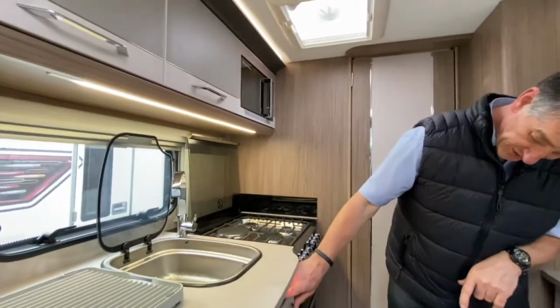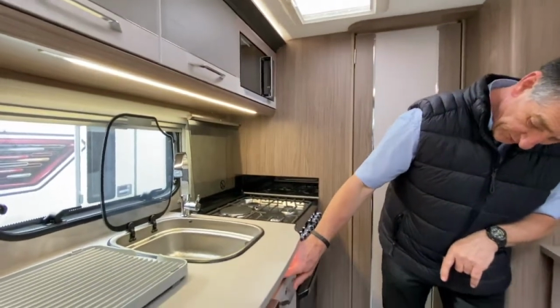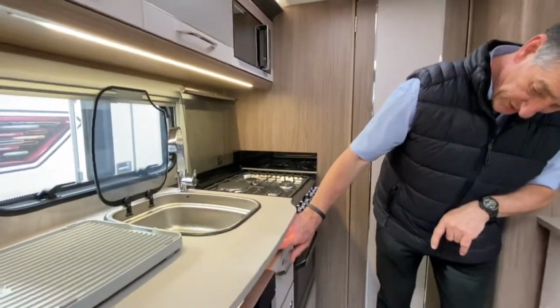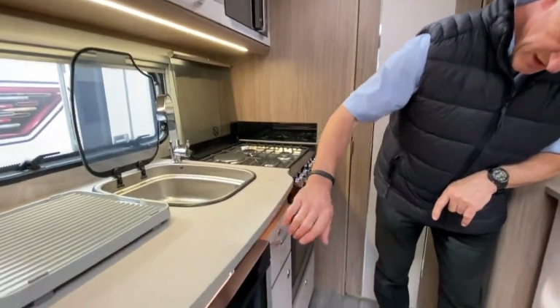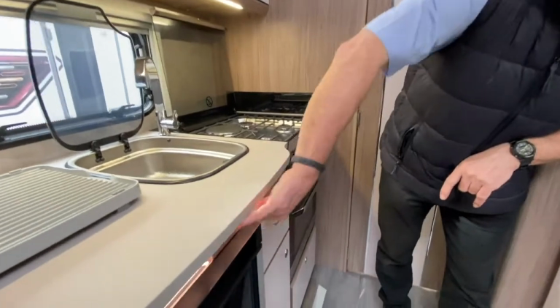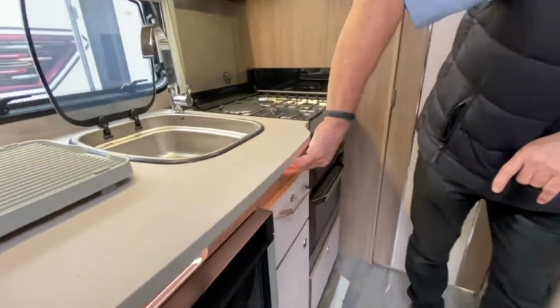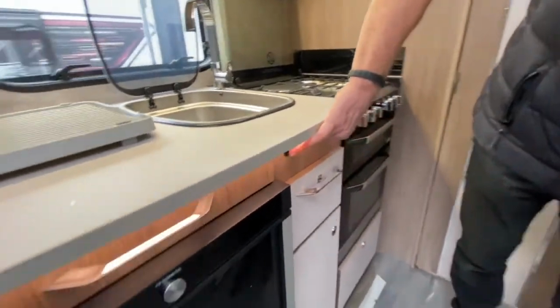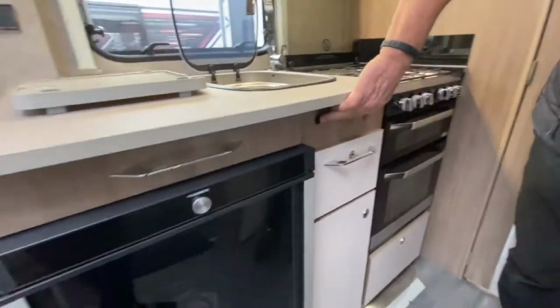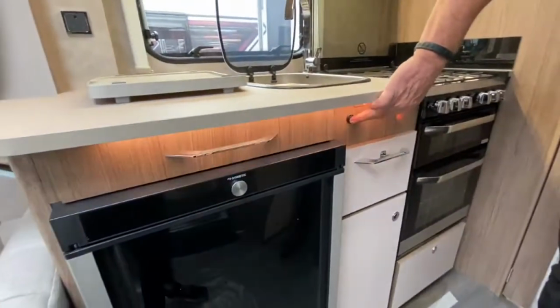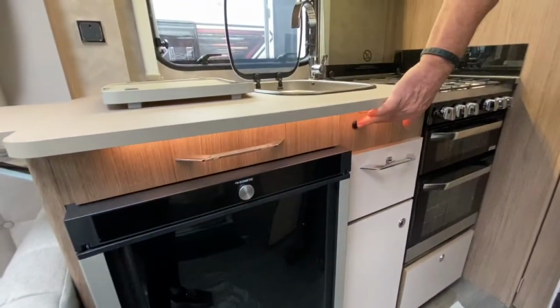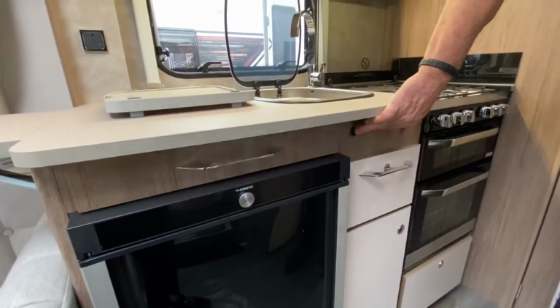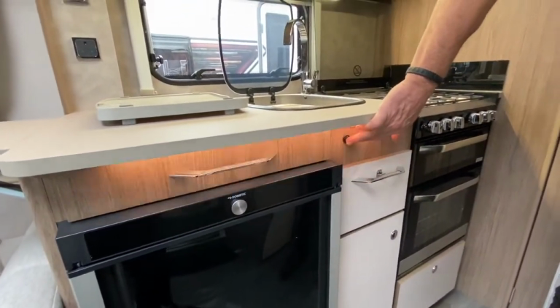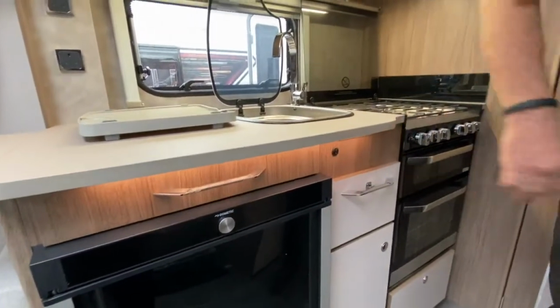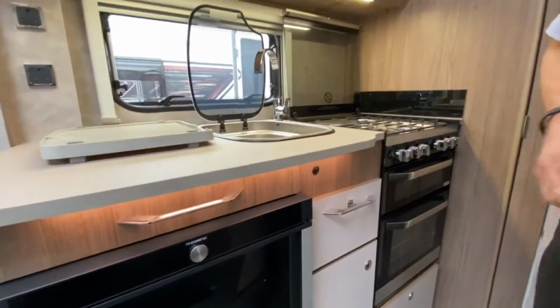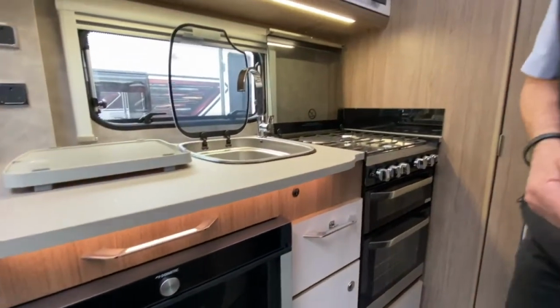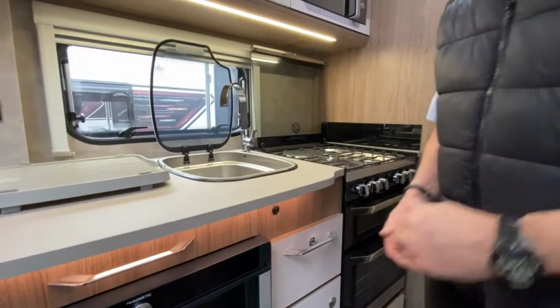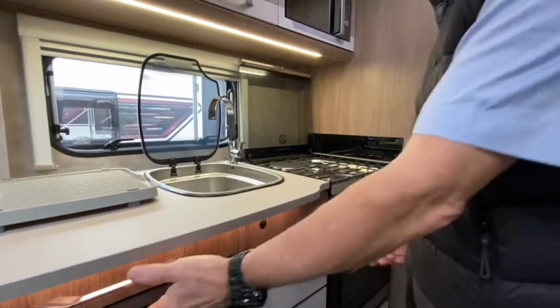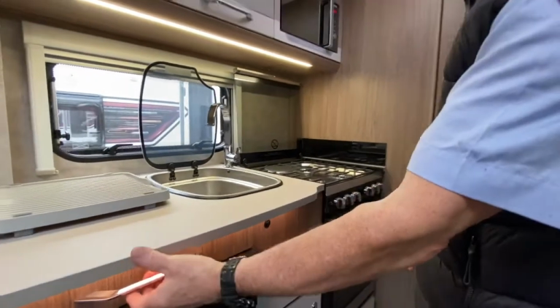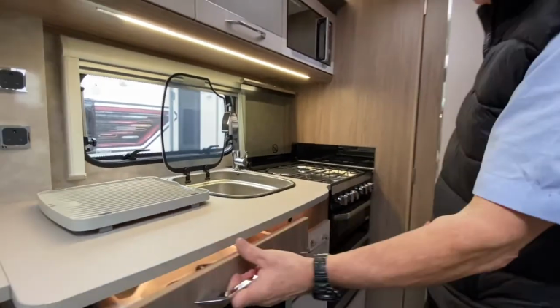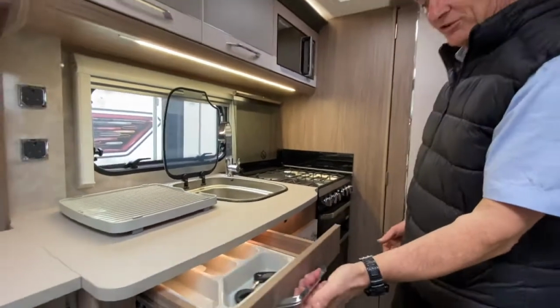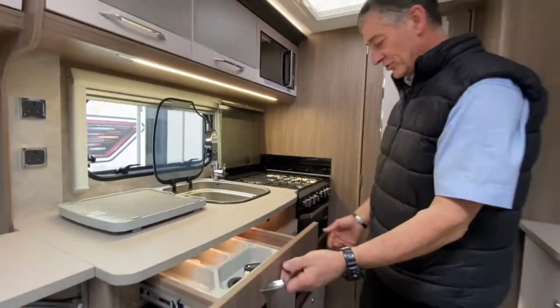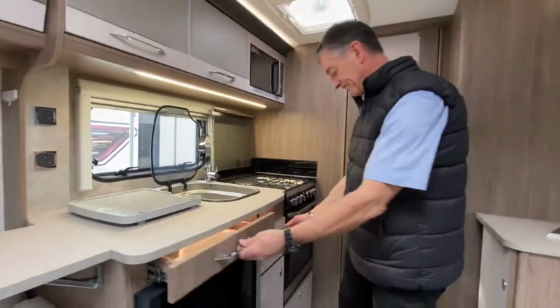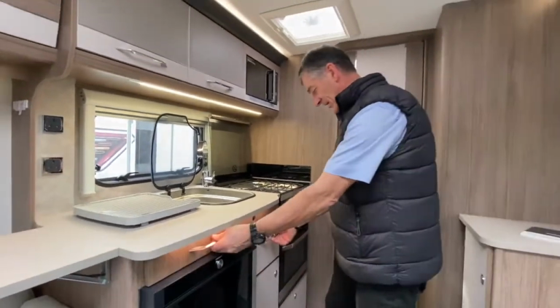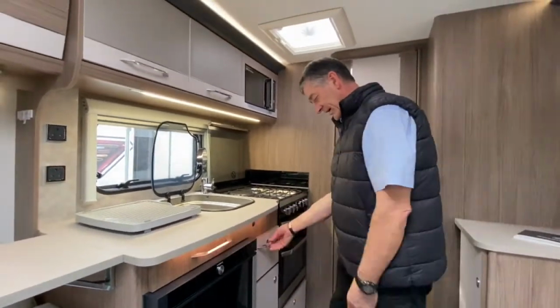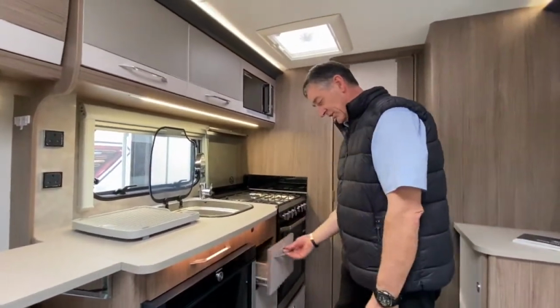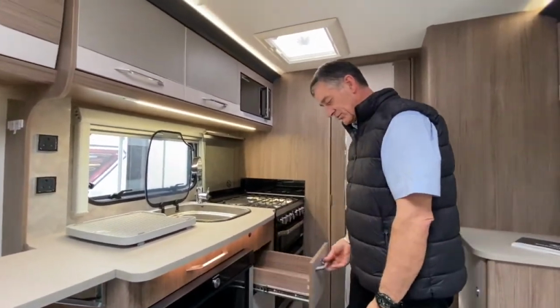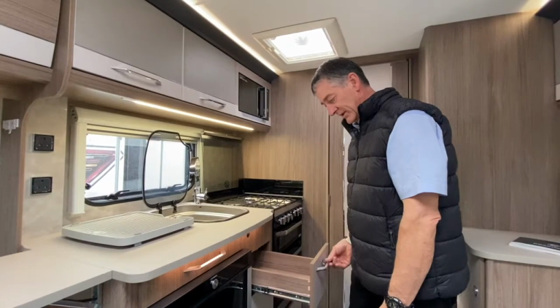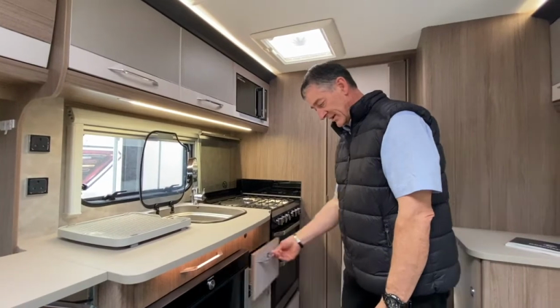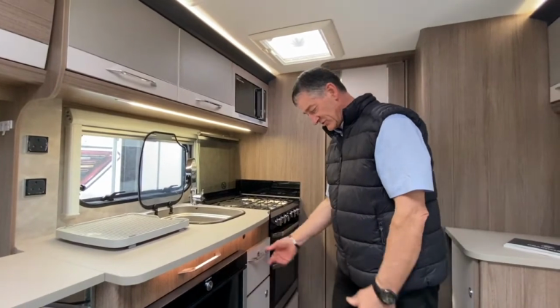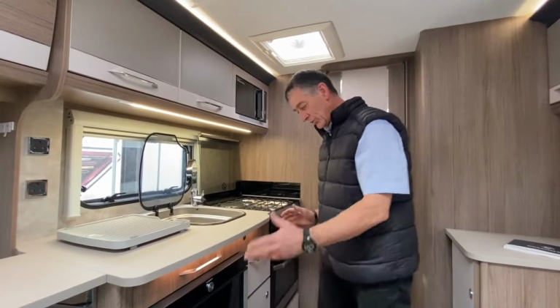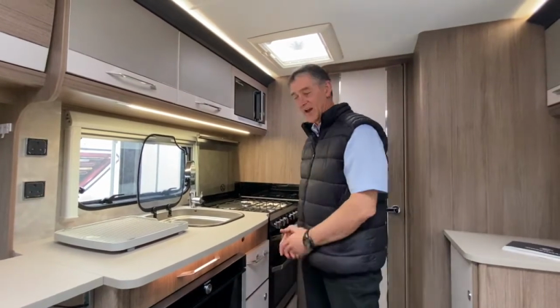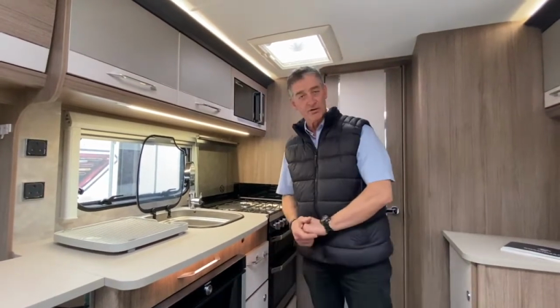This switch is underneath the work surface and it turns on the light underneath that work surface area. That's for illumination of something like the cutlery drawer and this little drawer unit here — it just illuminates that area up.